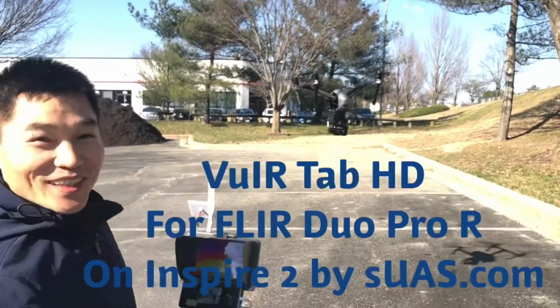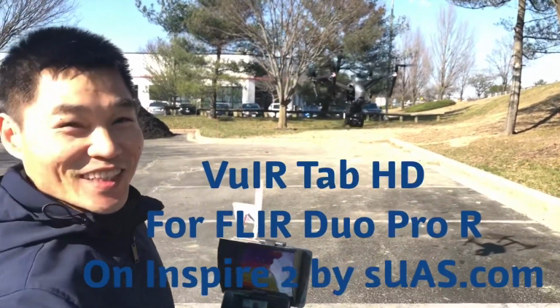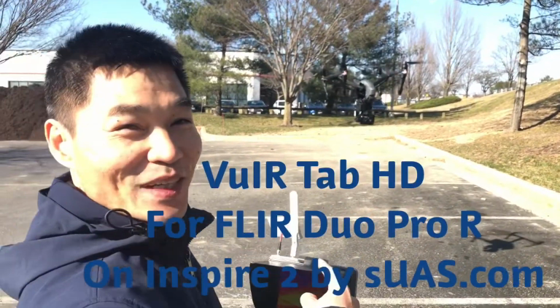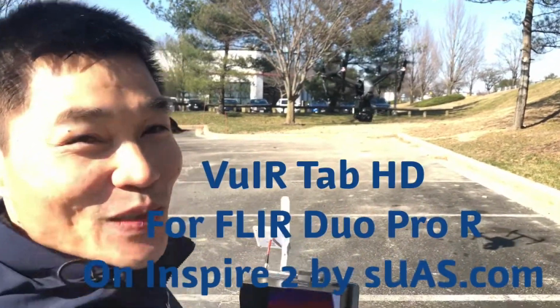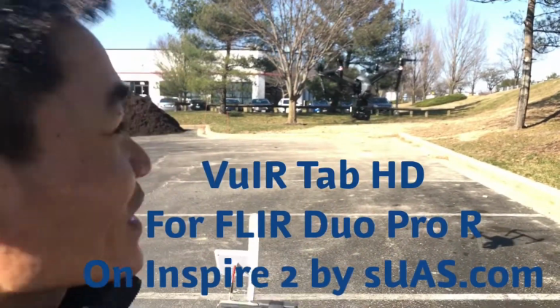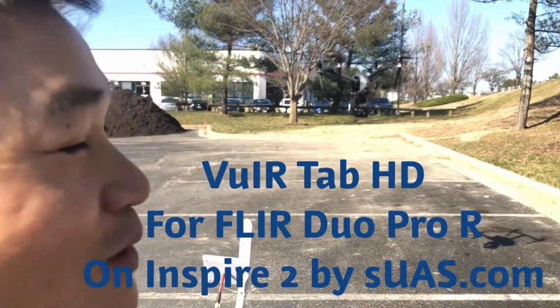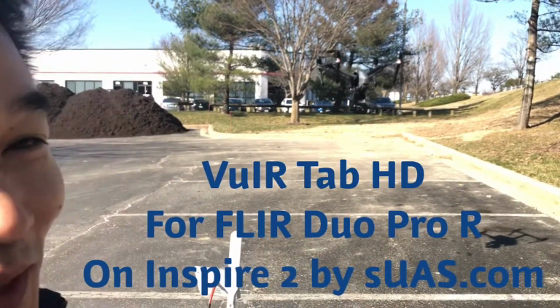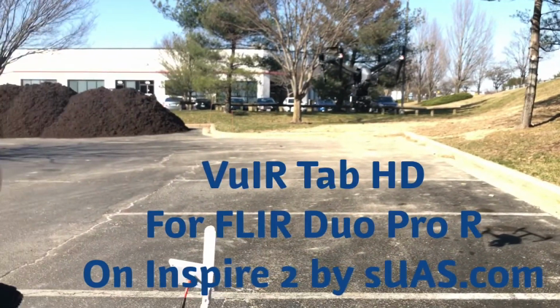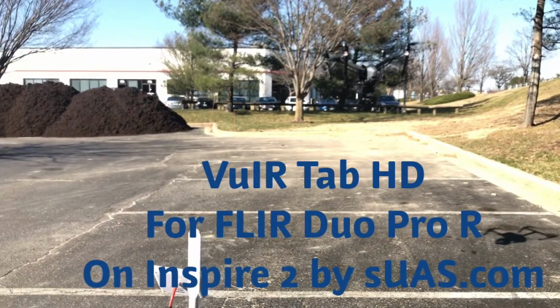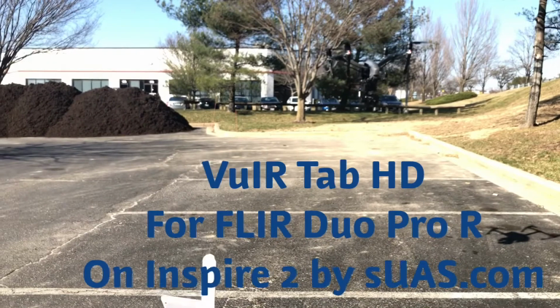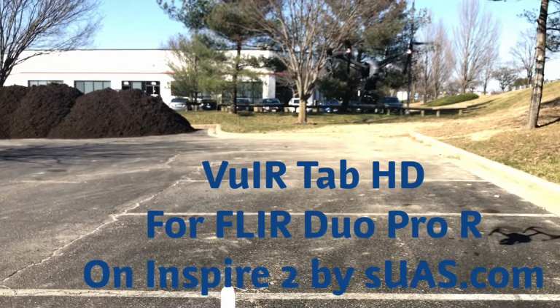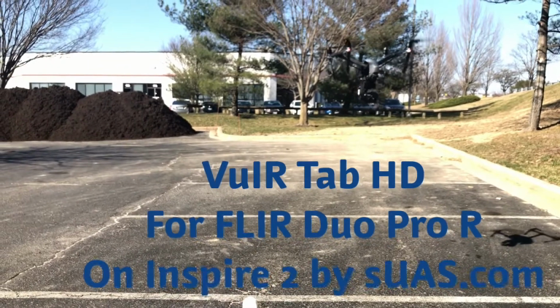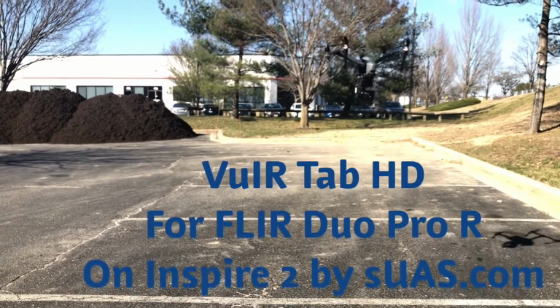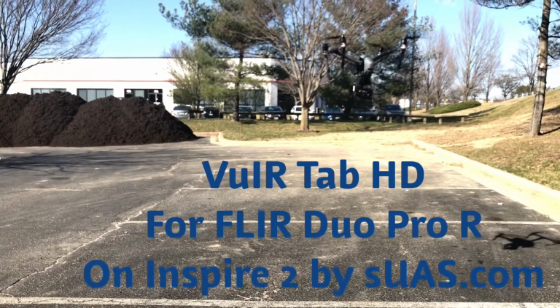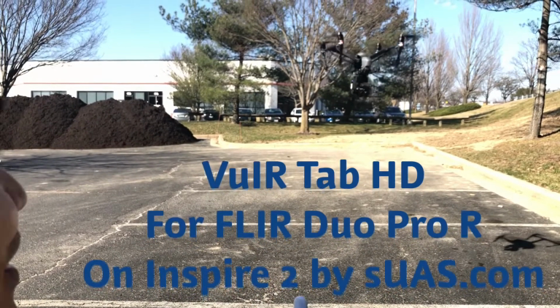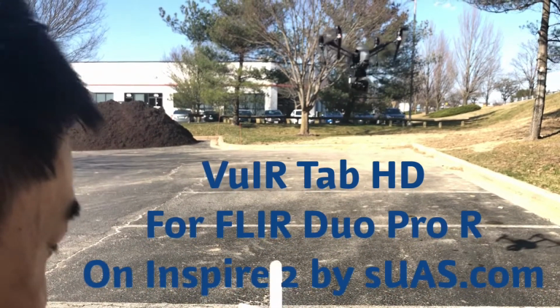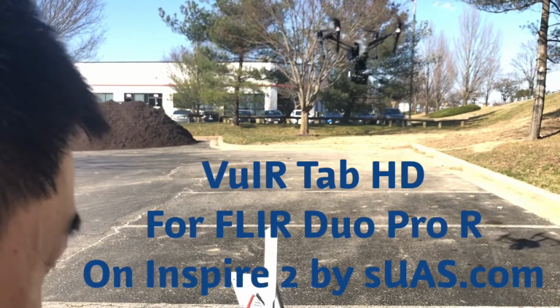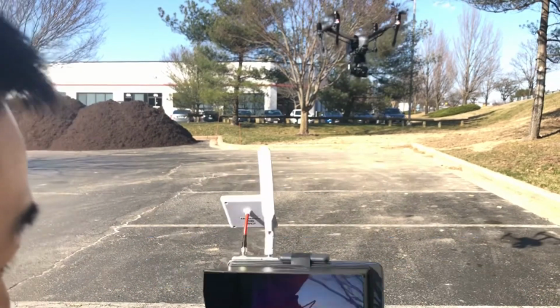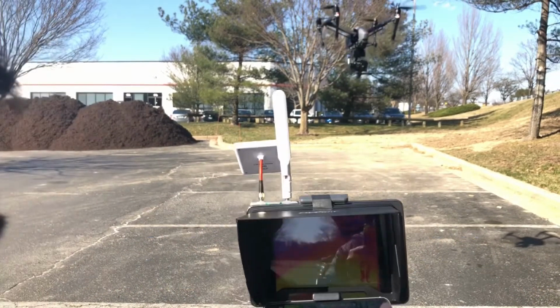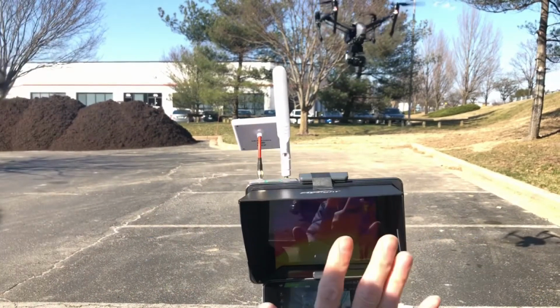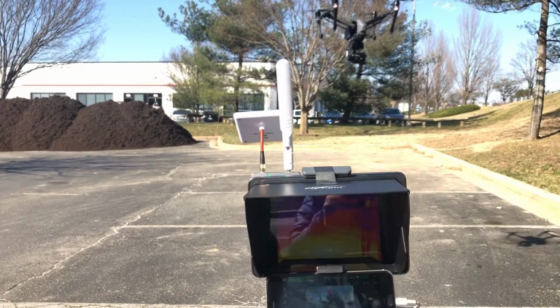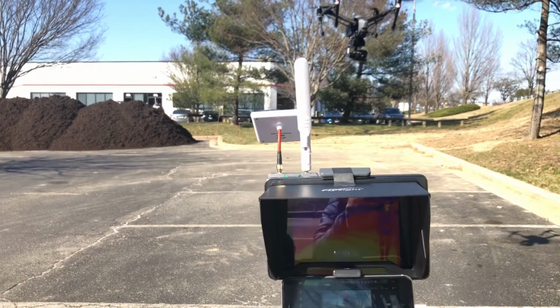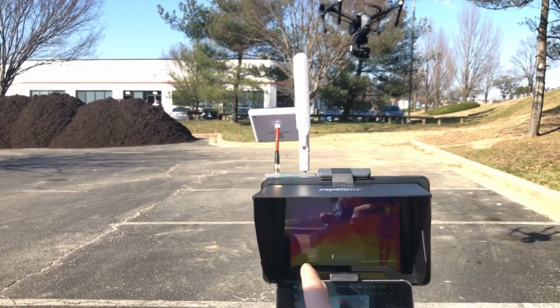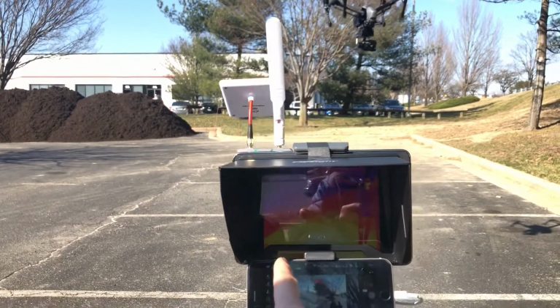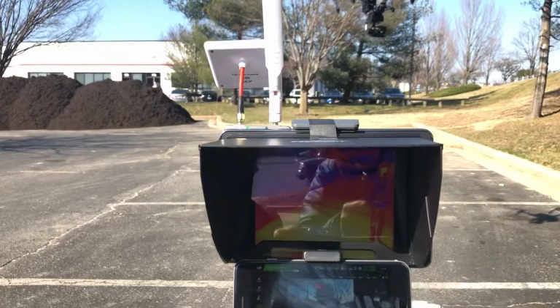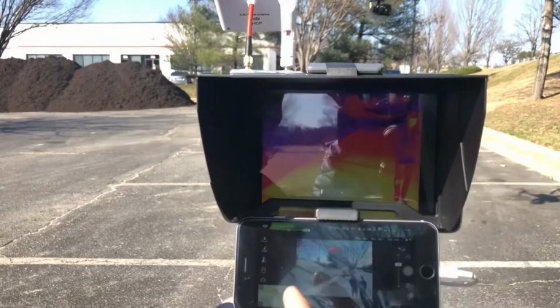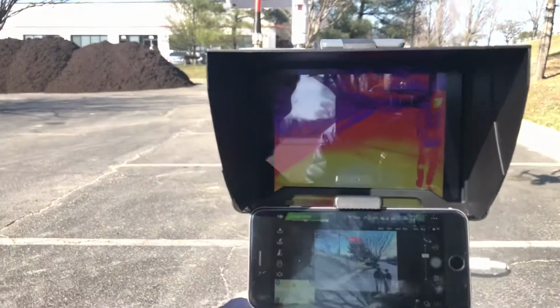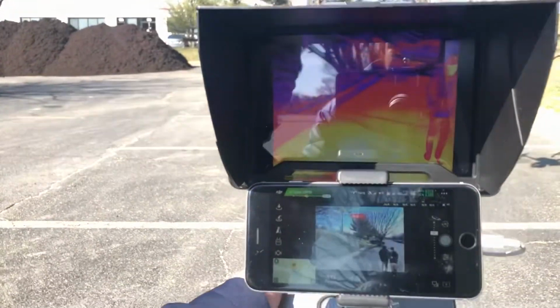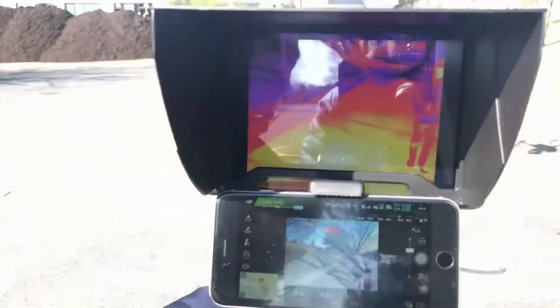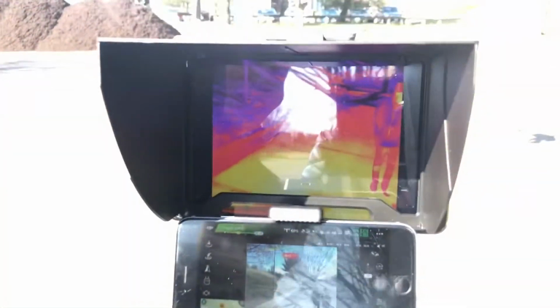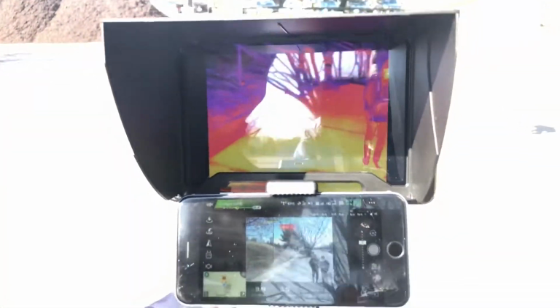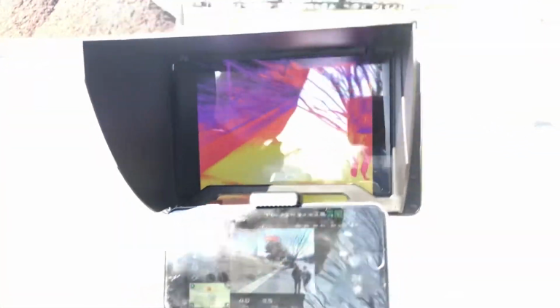This is the Inspire 2 with the DUO PRO R VIRTAF from SEMS.com. All right, here we go — you can see it here. Very good. Thank you so much.